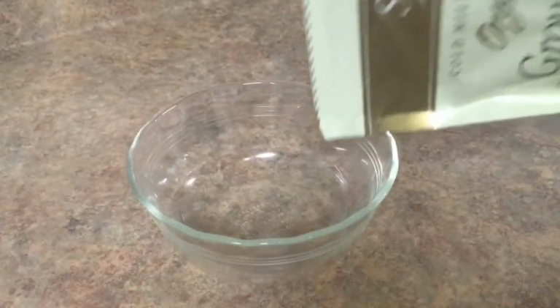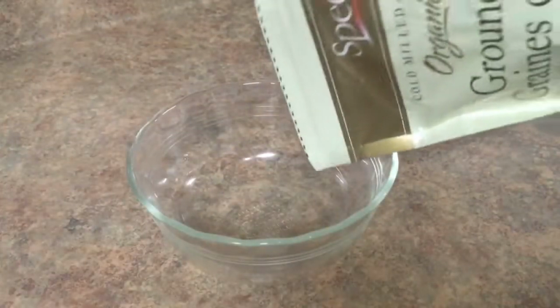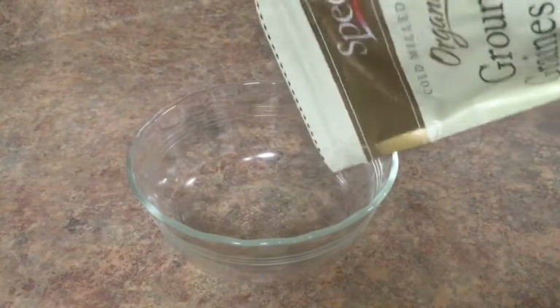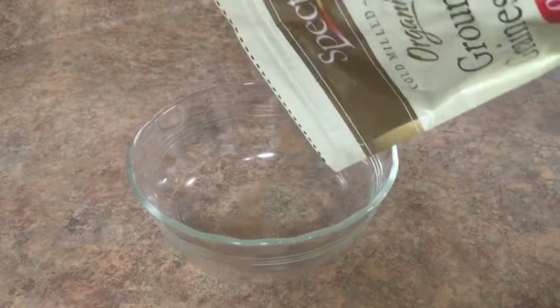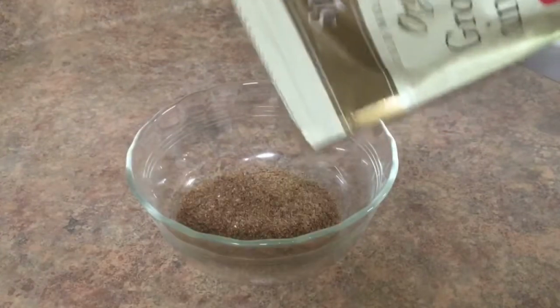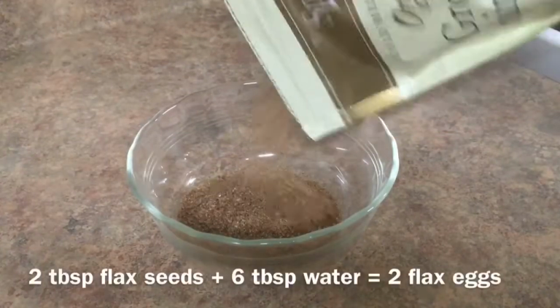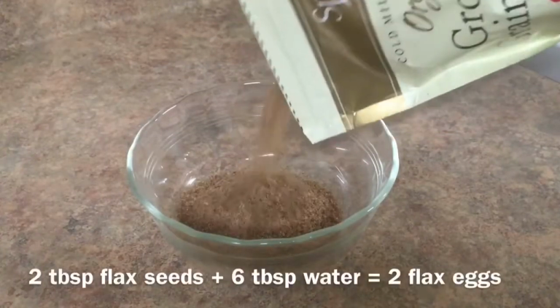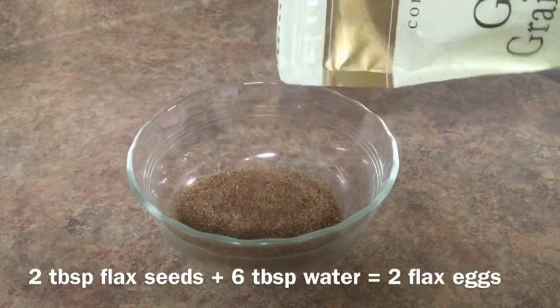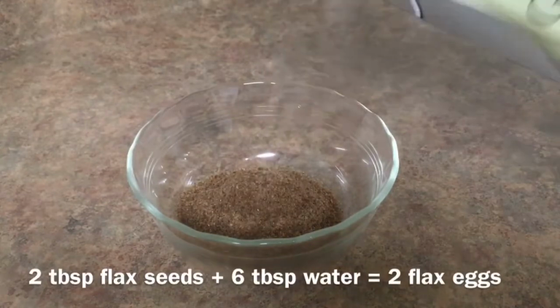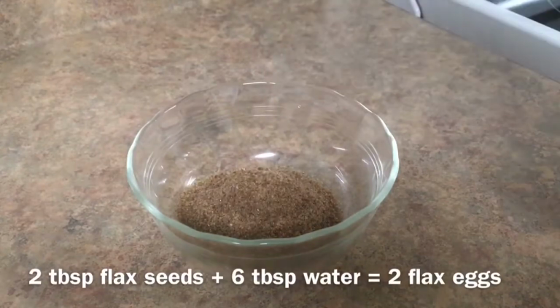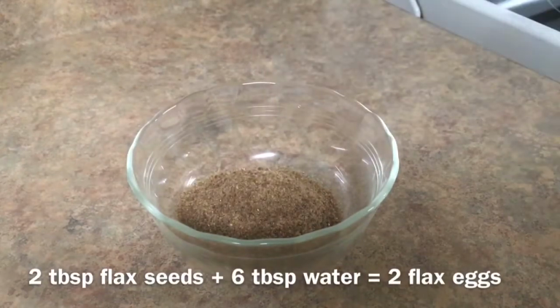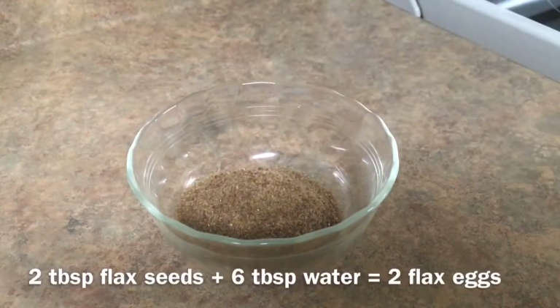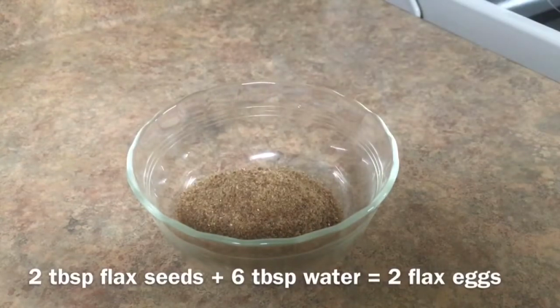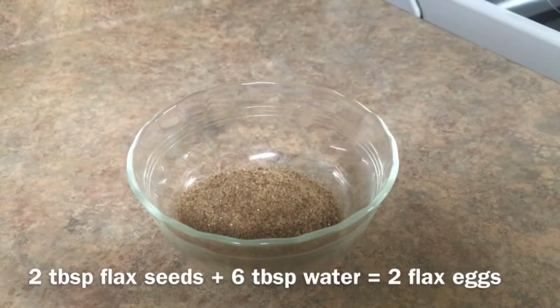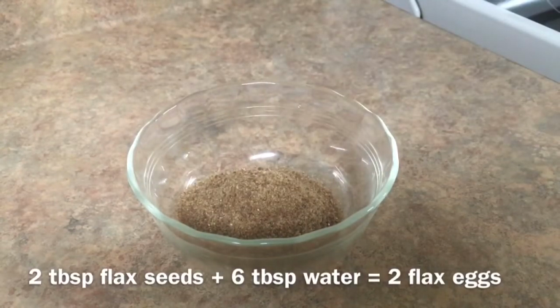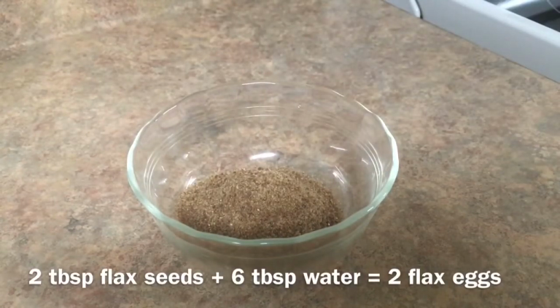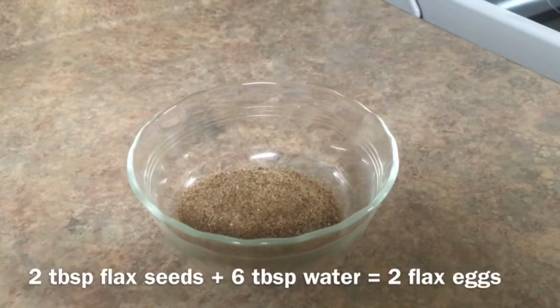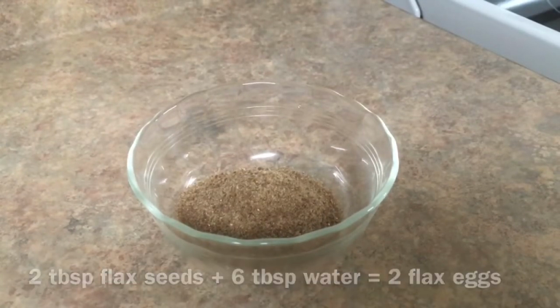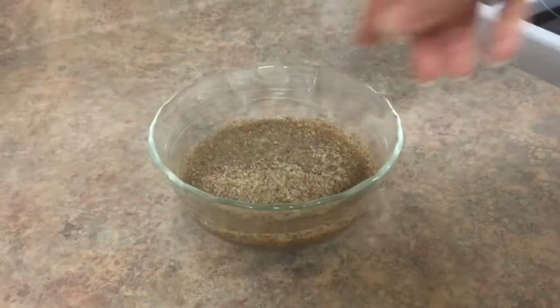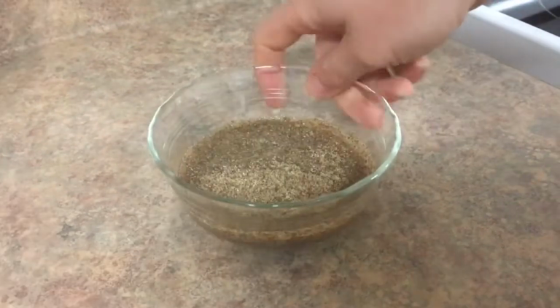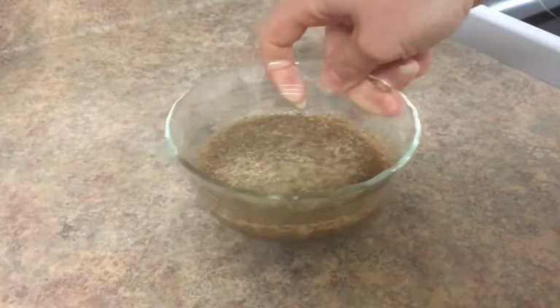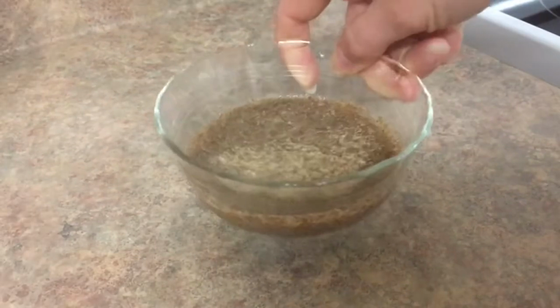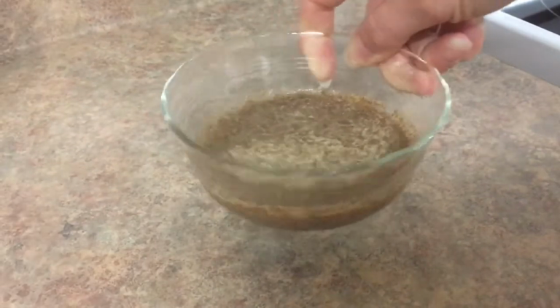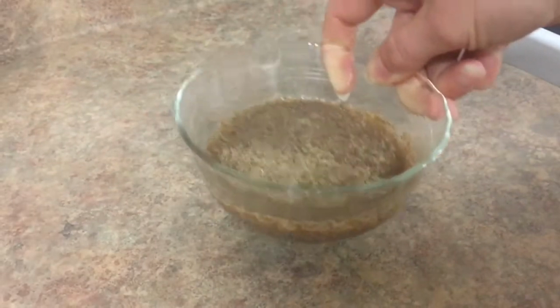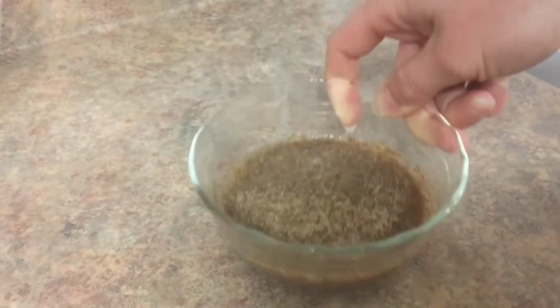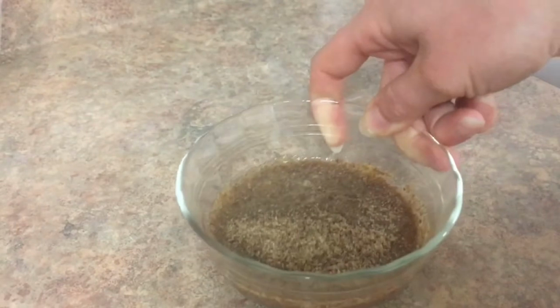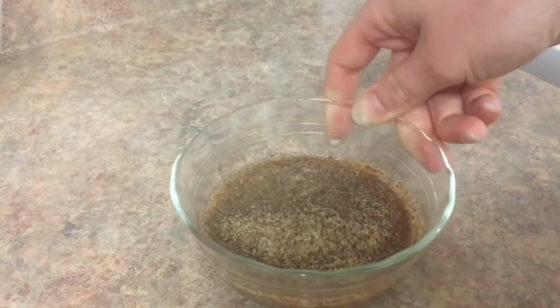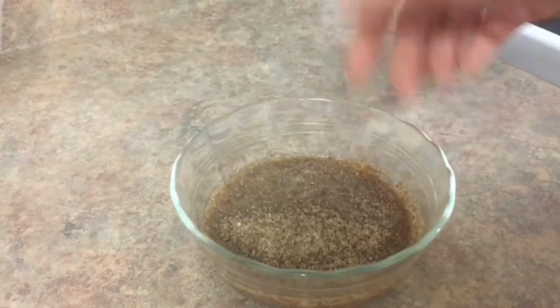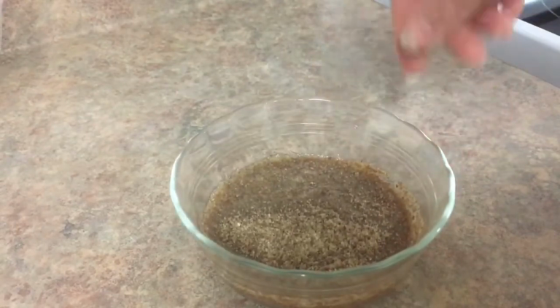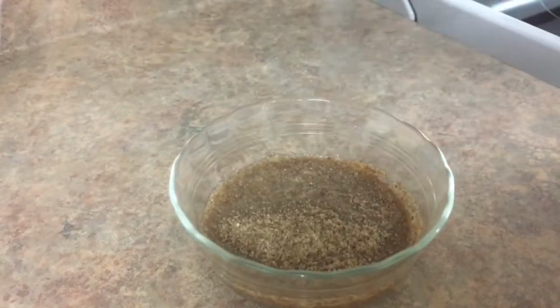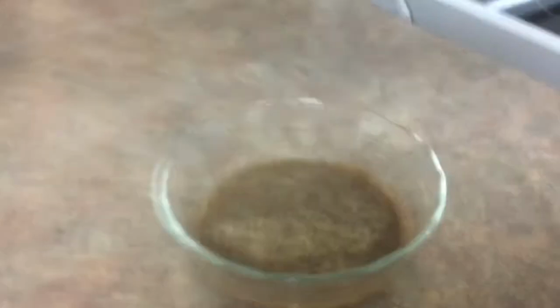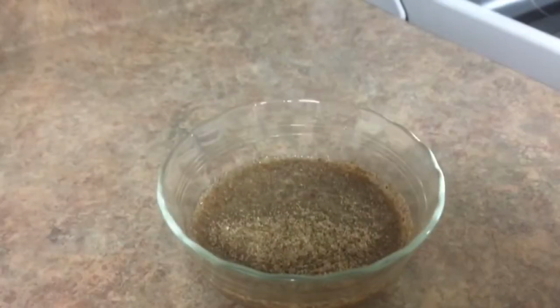You want to start with three tablespoons of flax seeds and then six tablespoons of water. I added in the six tablespoons of water and then I'm just going to throw it into the fridge.